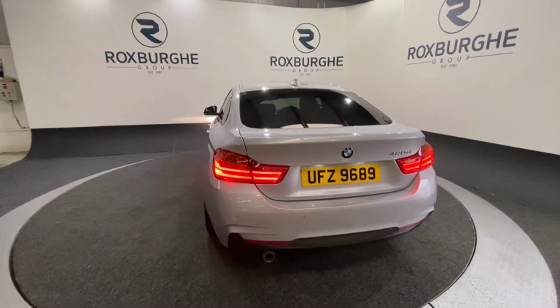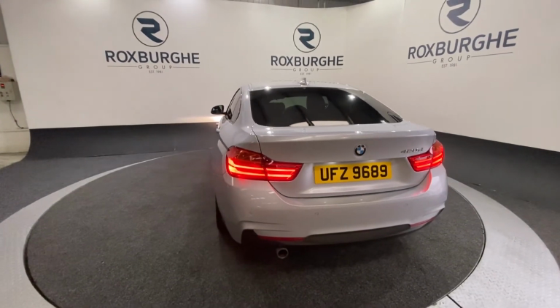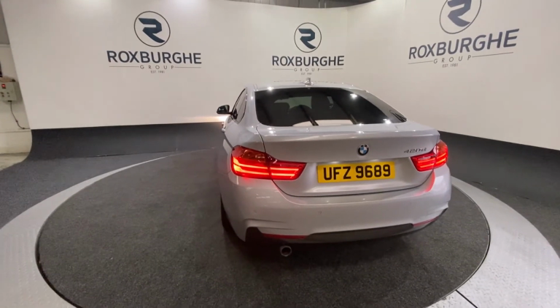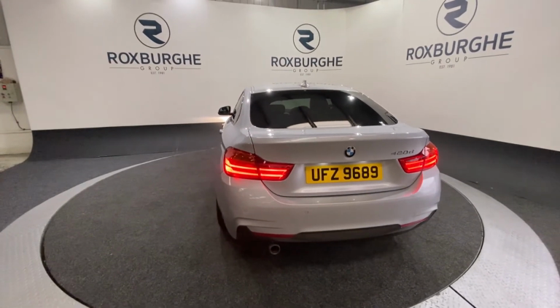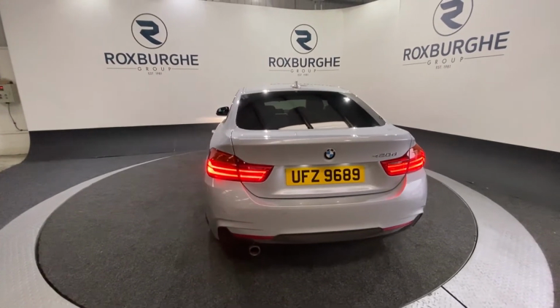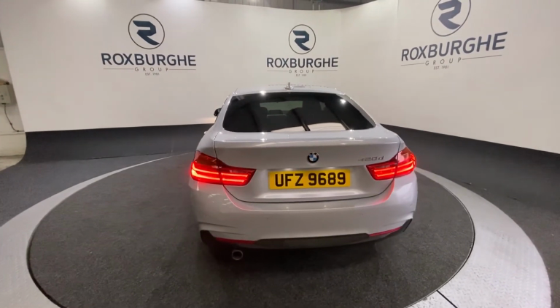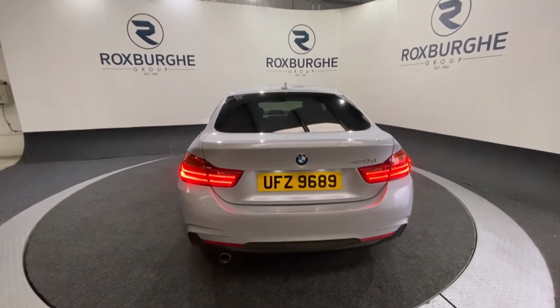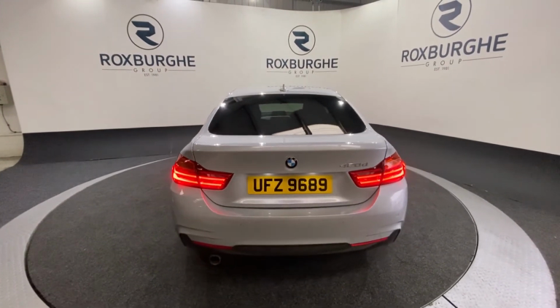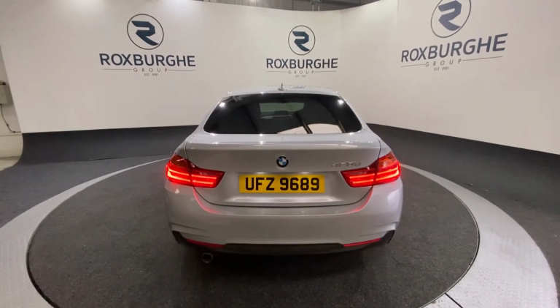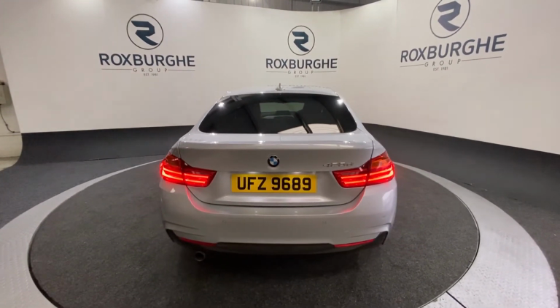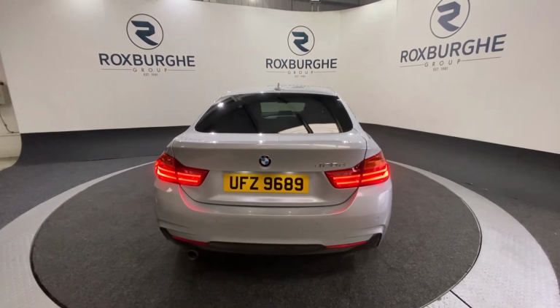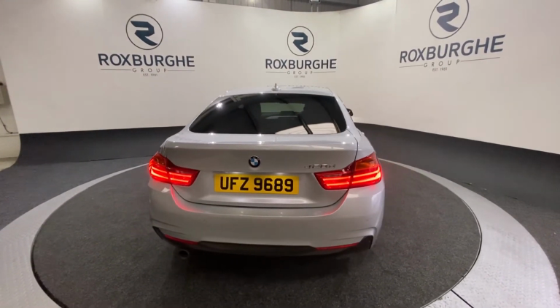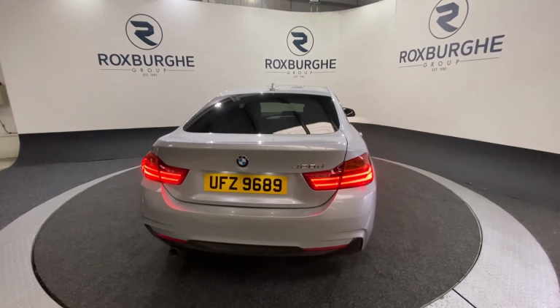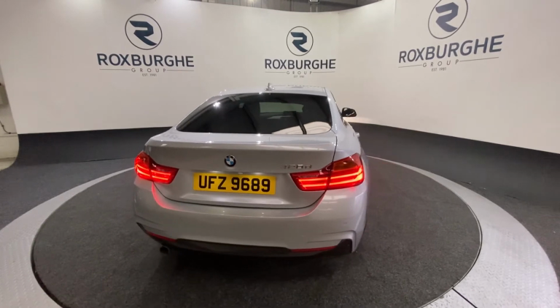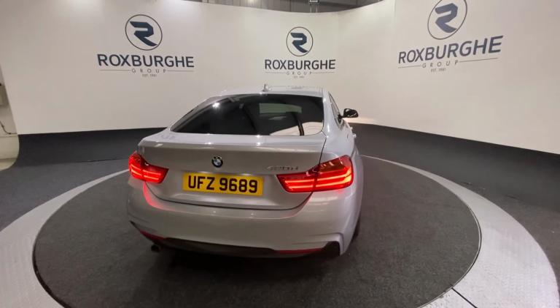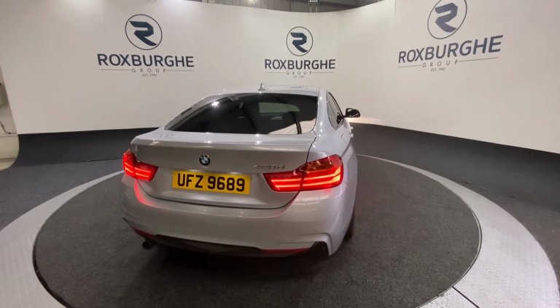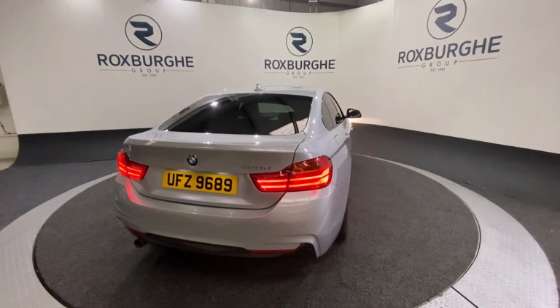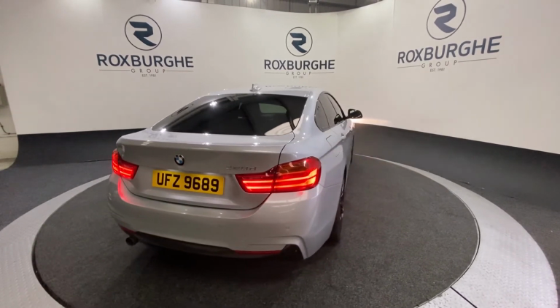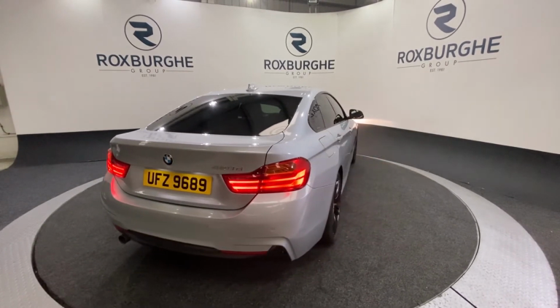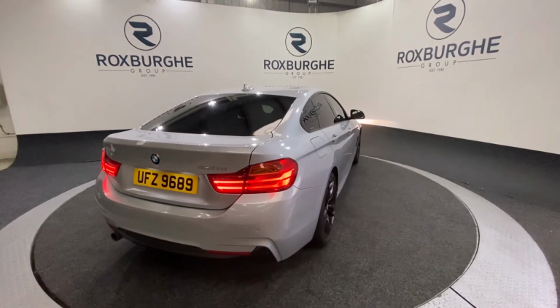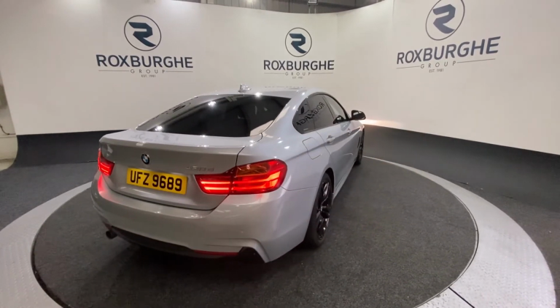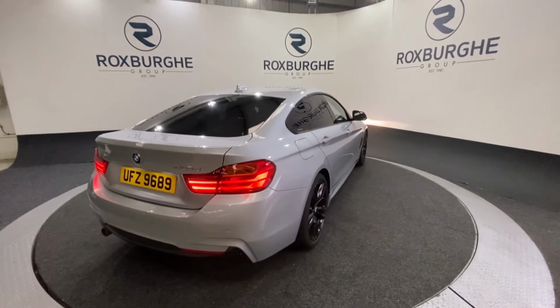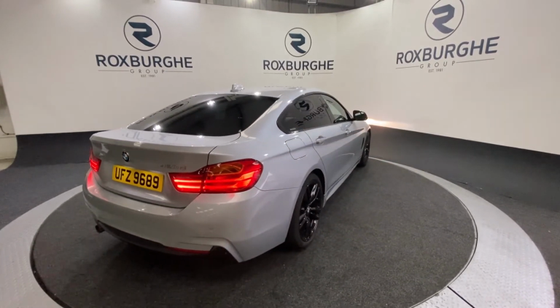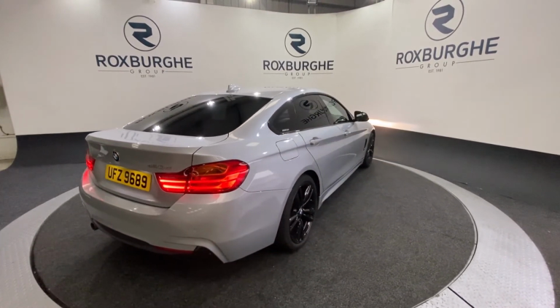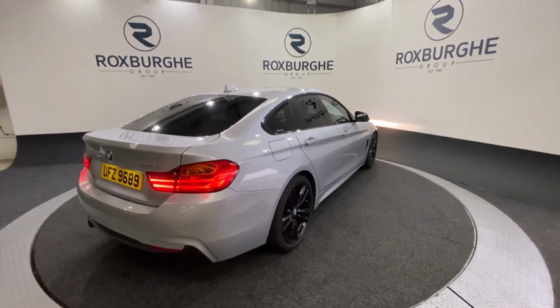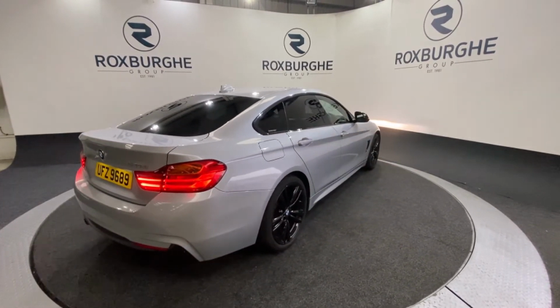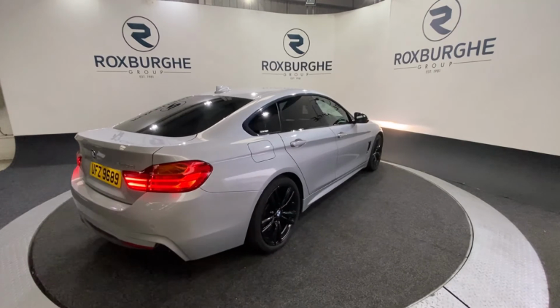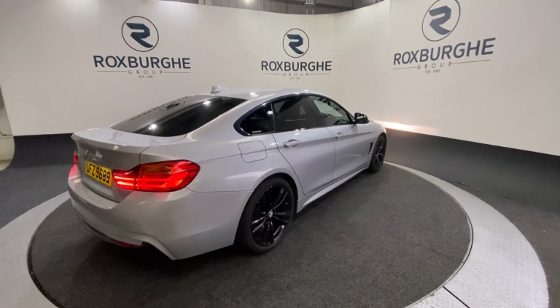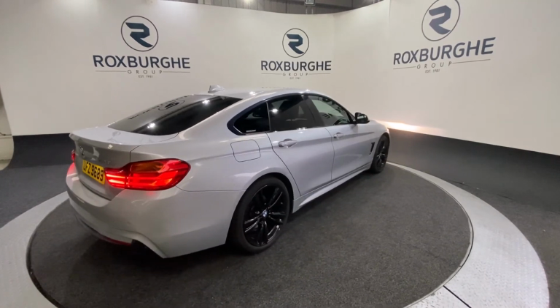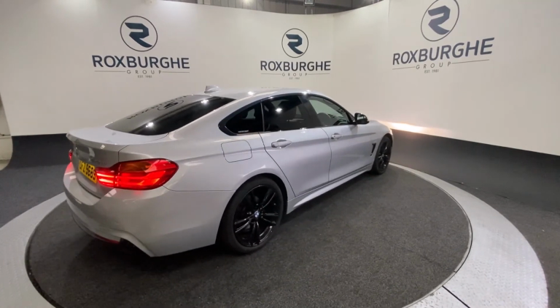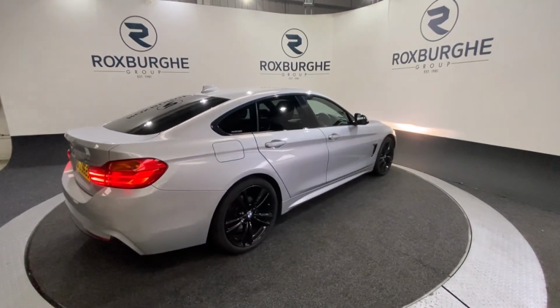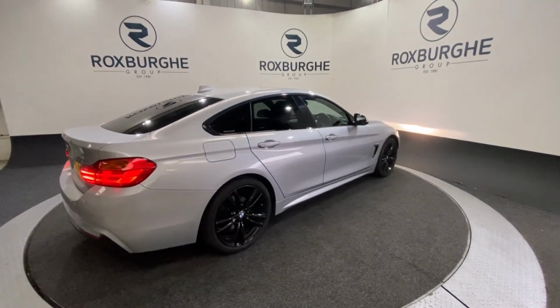If you are interested in this particular car or any others, please visit our website to see what's available at the moment. Feel free to give us a call on 0121 313 1050, or alternatively email us at sales@theroxburghgroup.com.